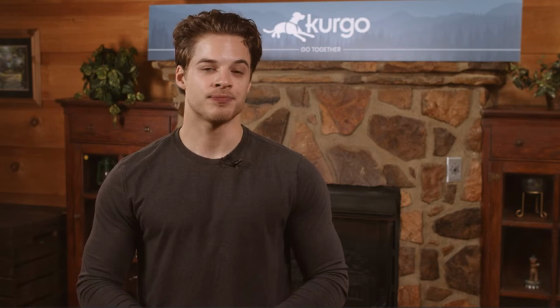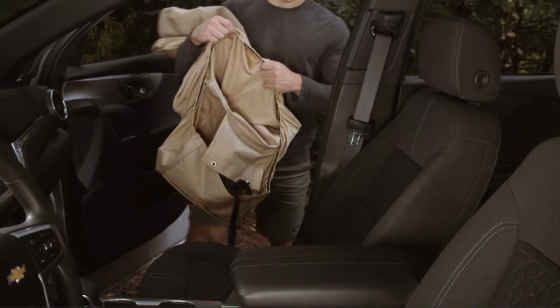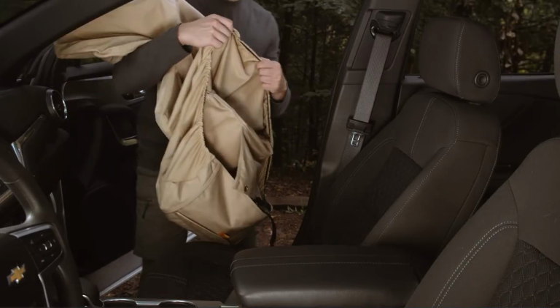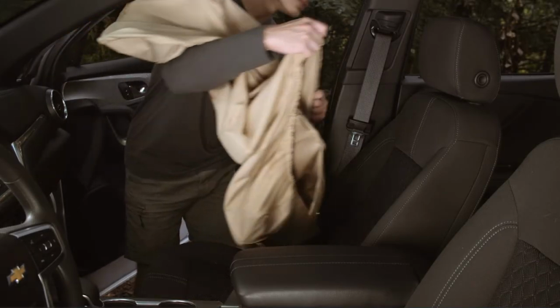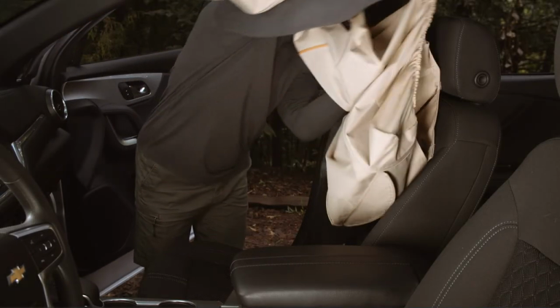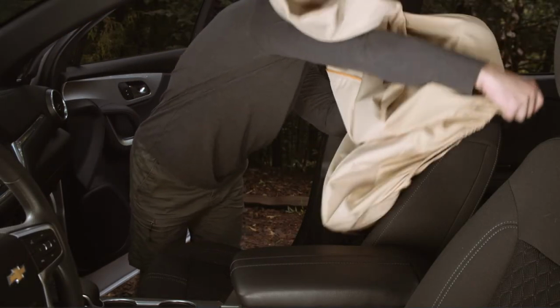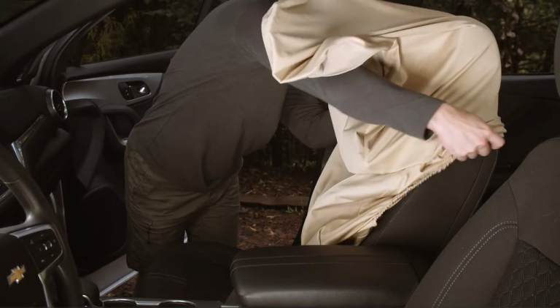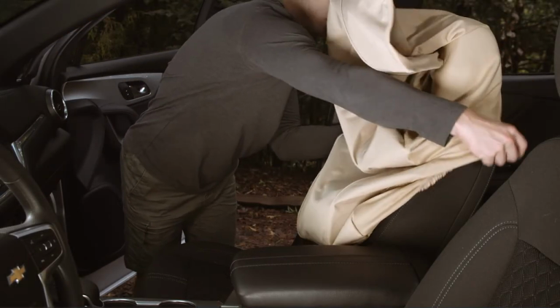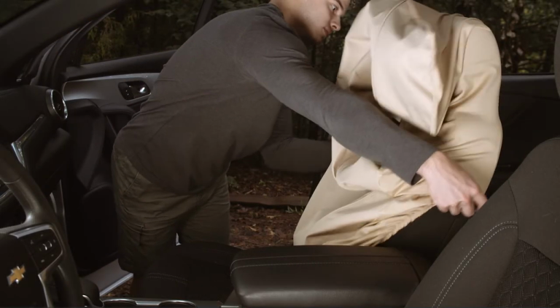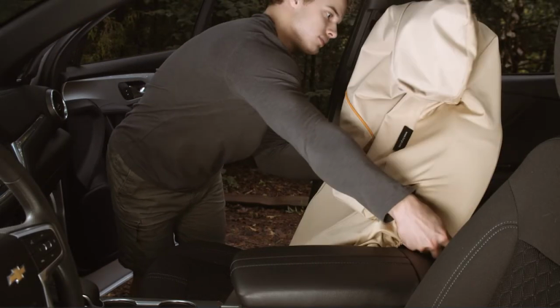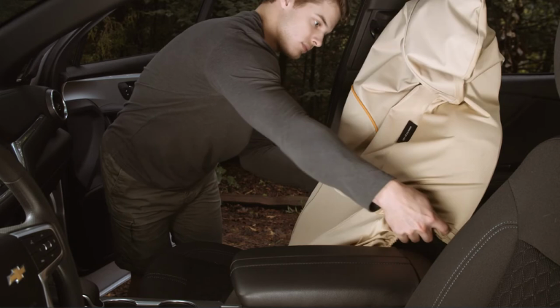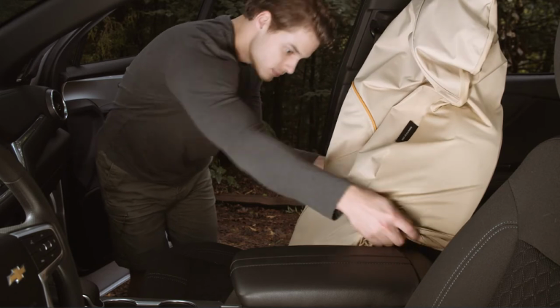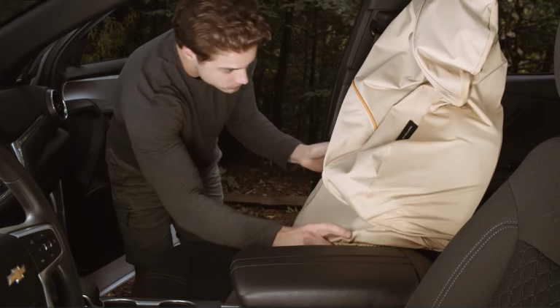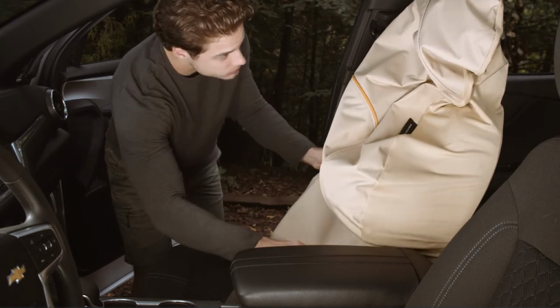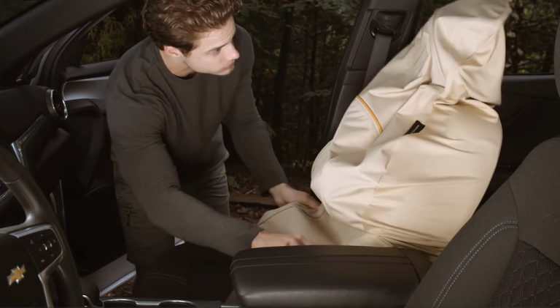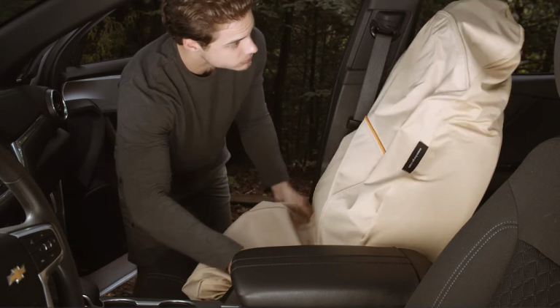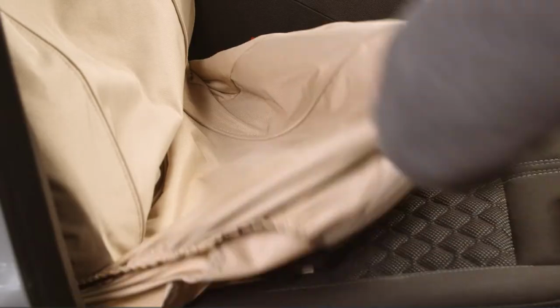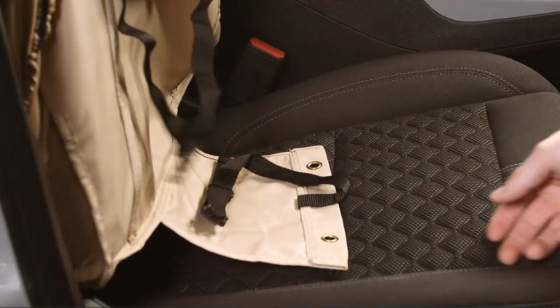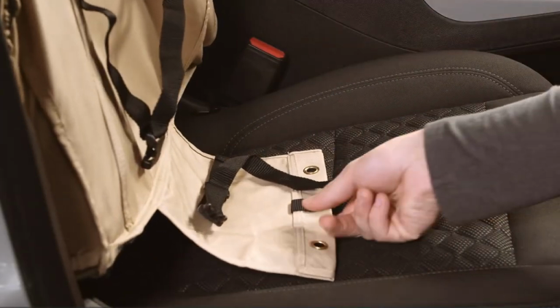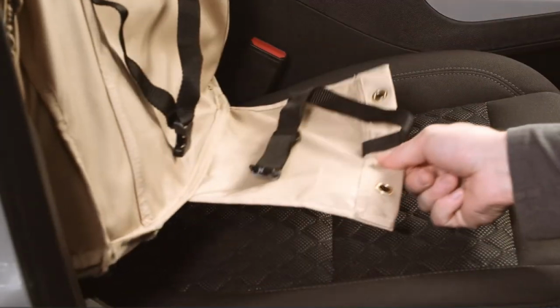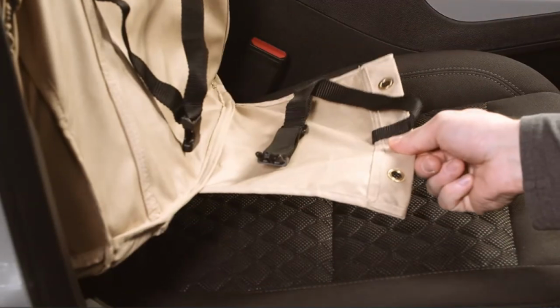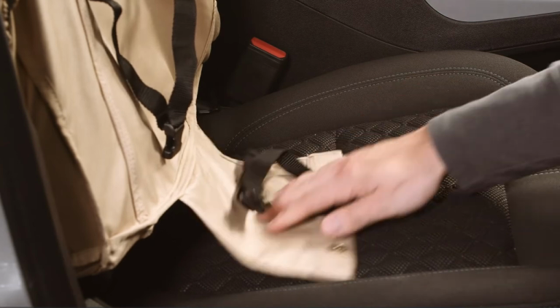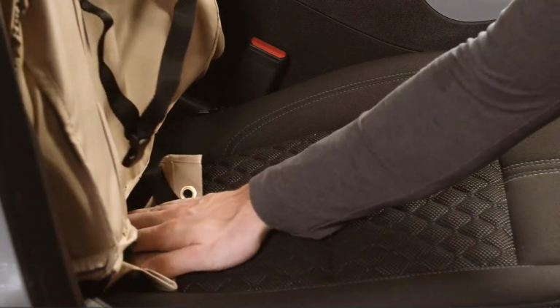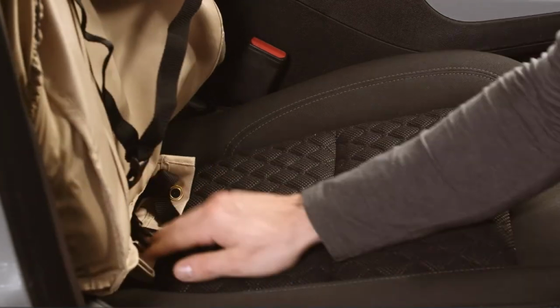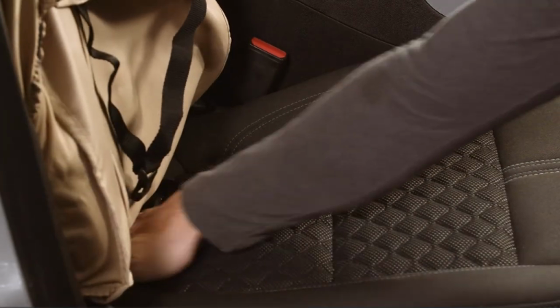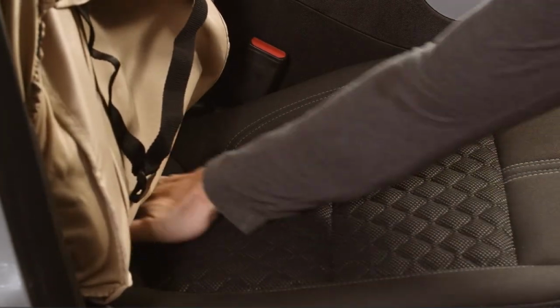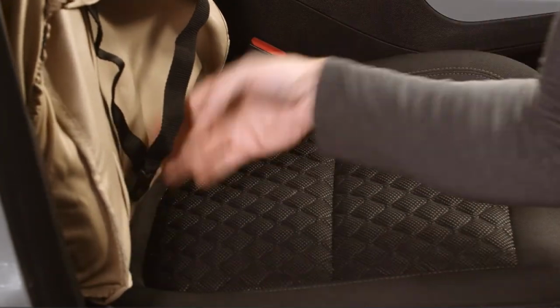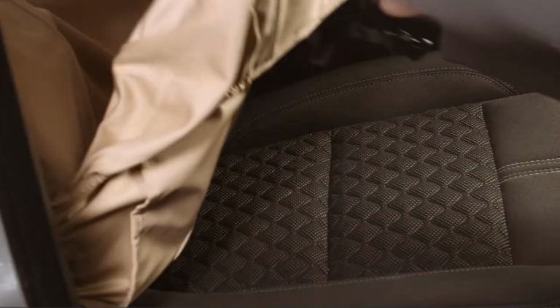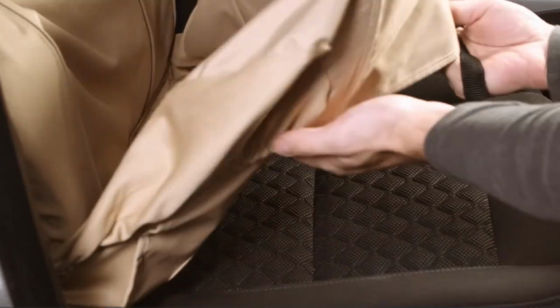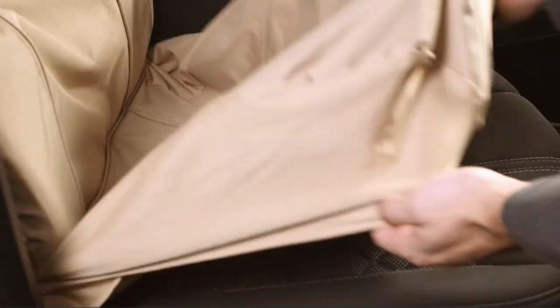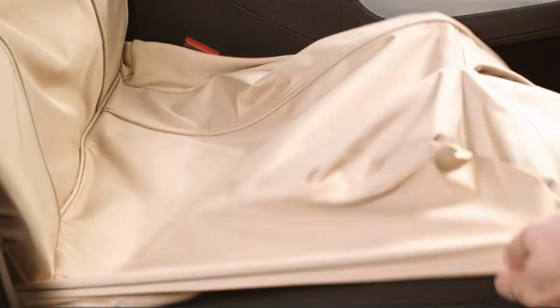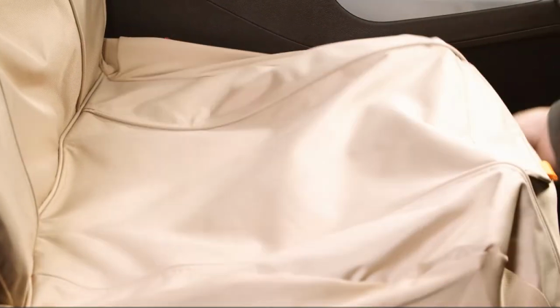To install the Copilot bucket seat cover, pull the seat cover over the top of the seat and adjust as you need for a smooth fit. Slide the seat flap through where the back of the seat and the bottom of the seat meet. Fit the bottom of the seat cover over the bottom portion of the seat.